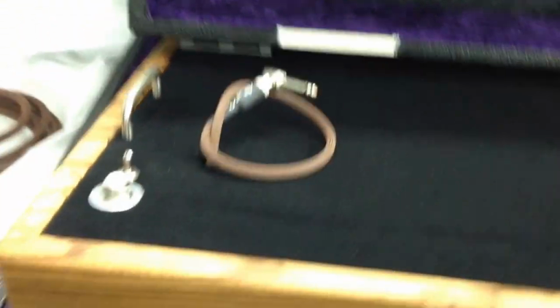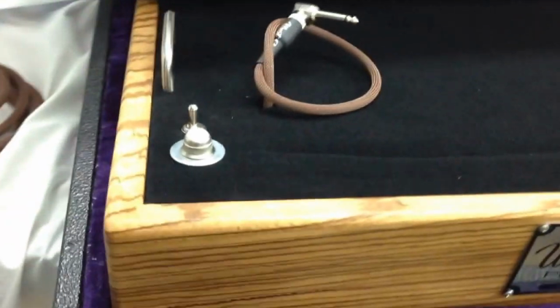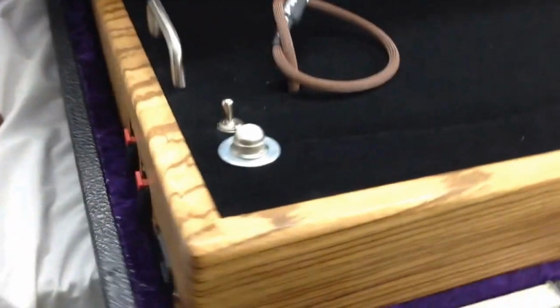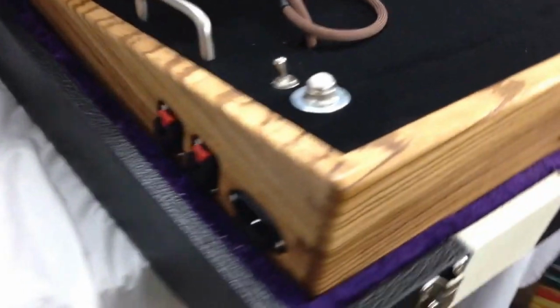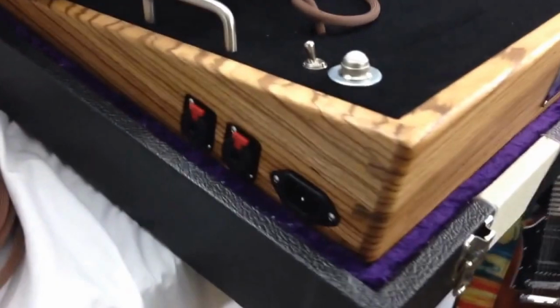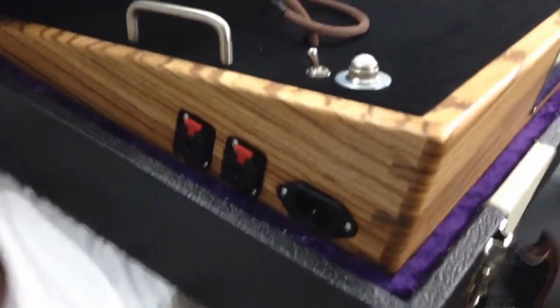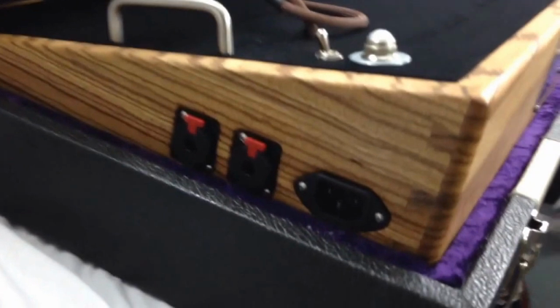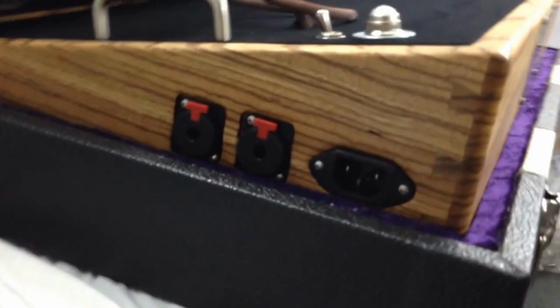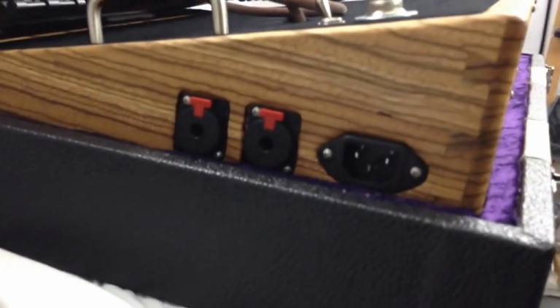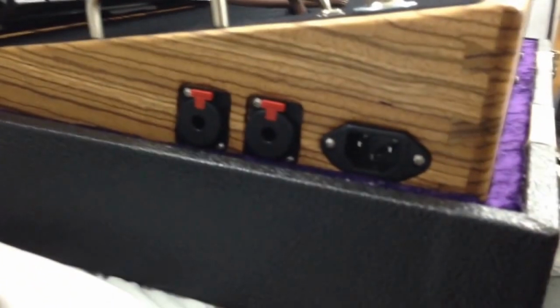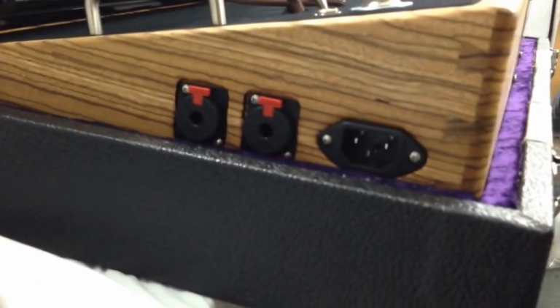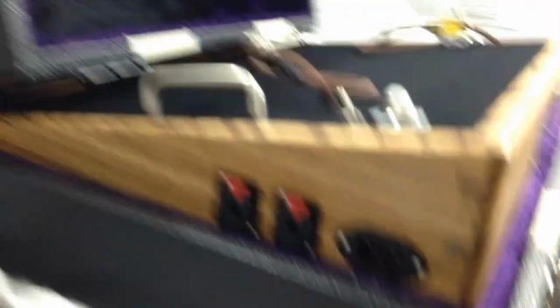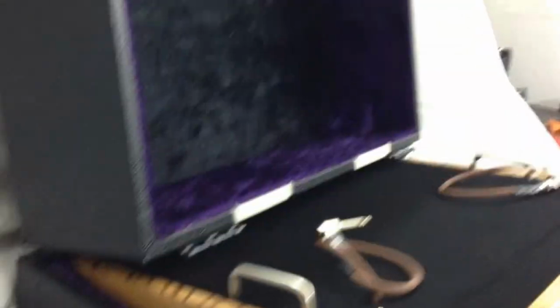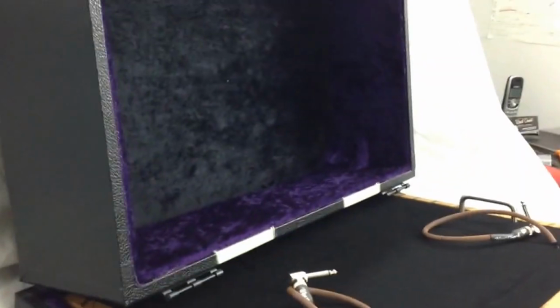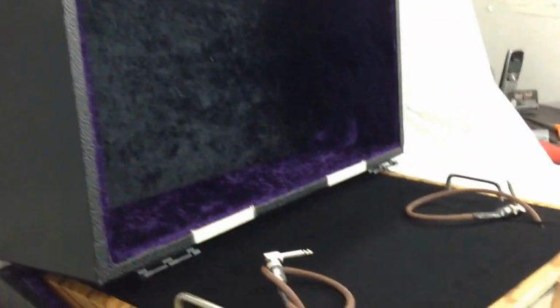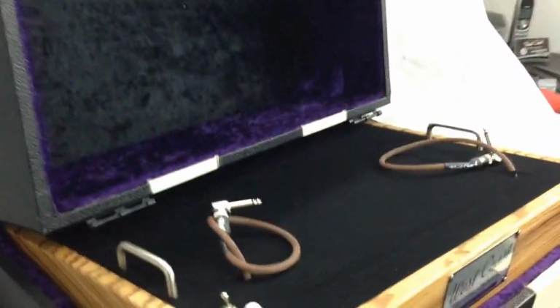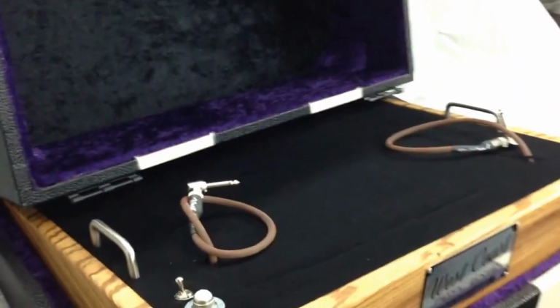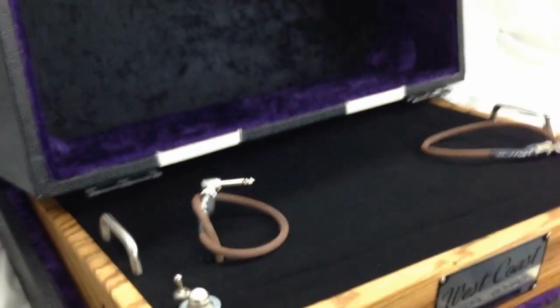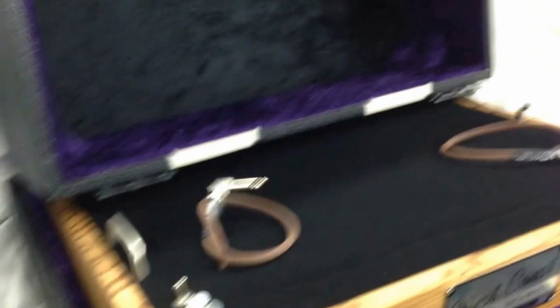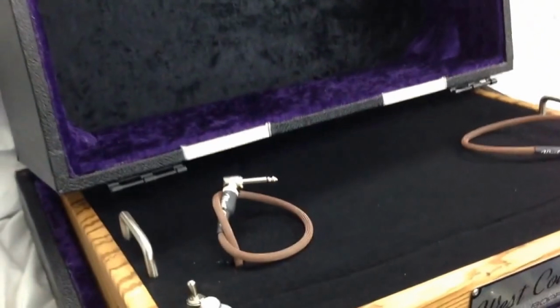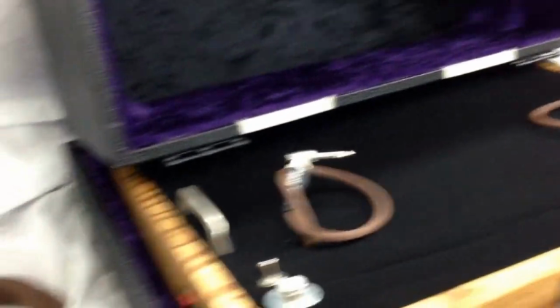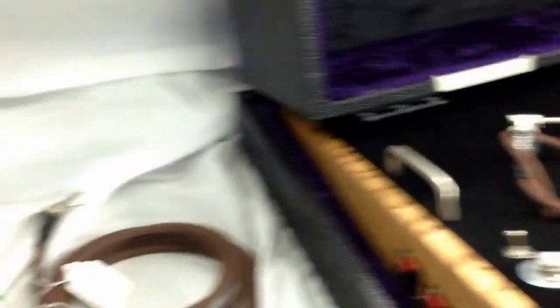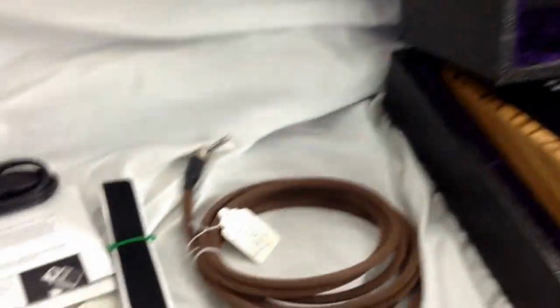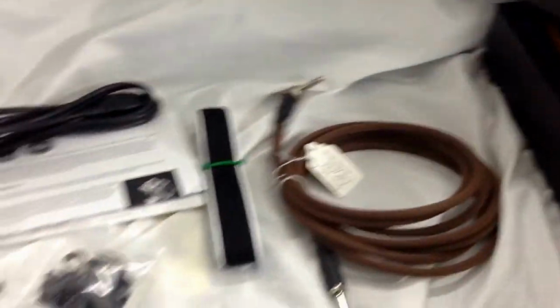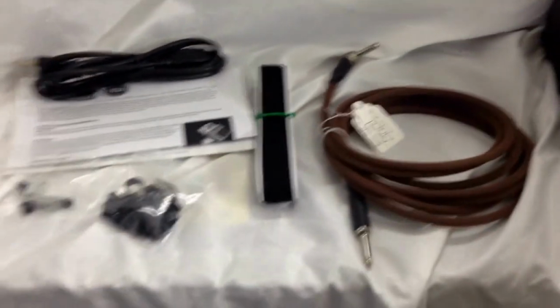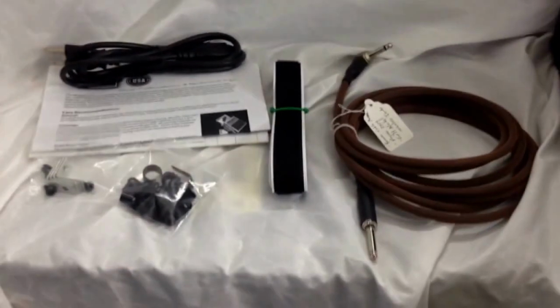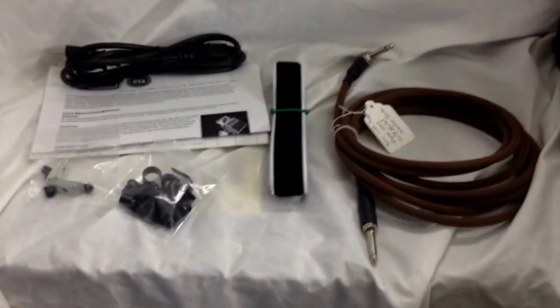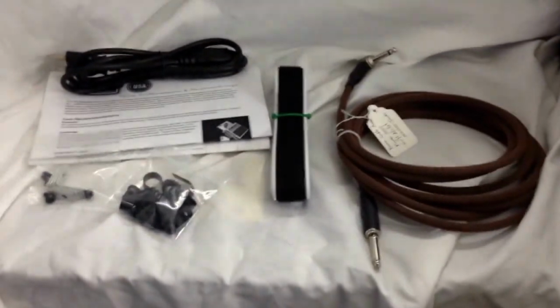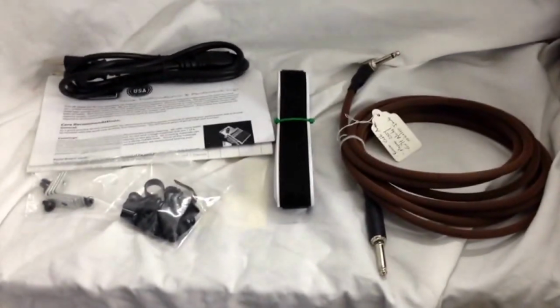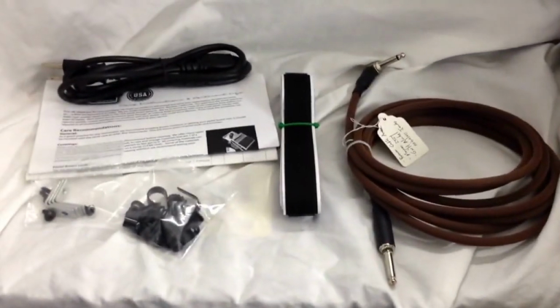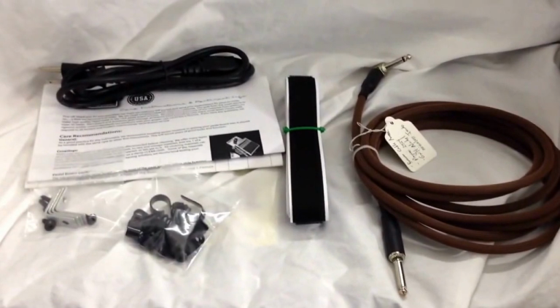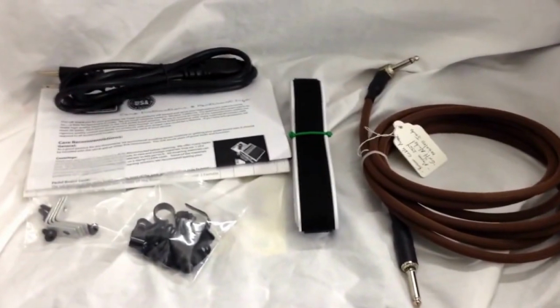This board is set up so you can play it in the bottom of the case — you just lift the lid off and you're ready to go. So this is what you get when you order a custom pedal board or any pedal board: you get a little accessory kit.